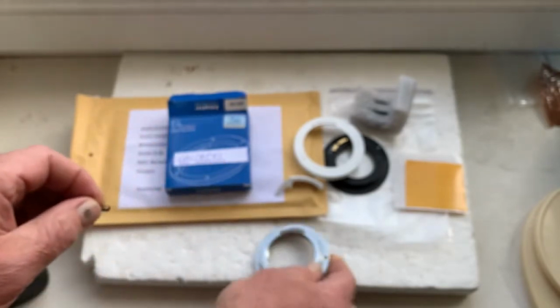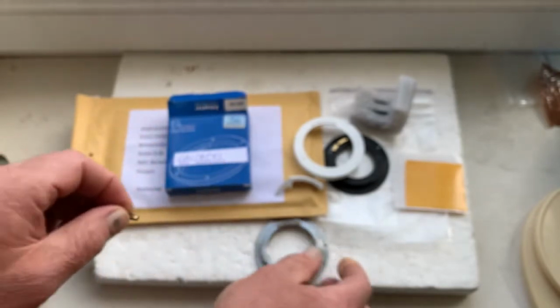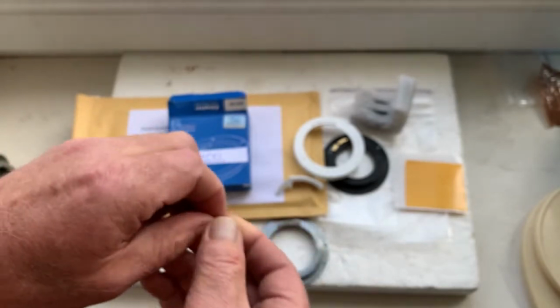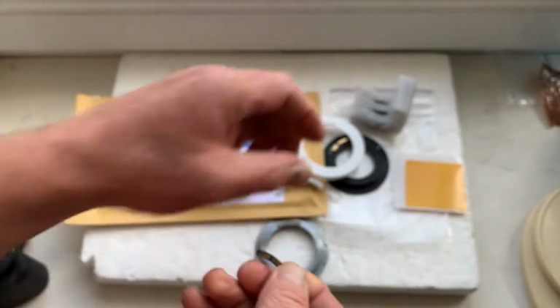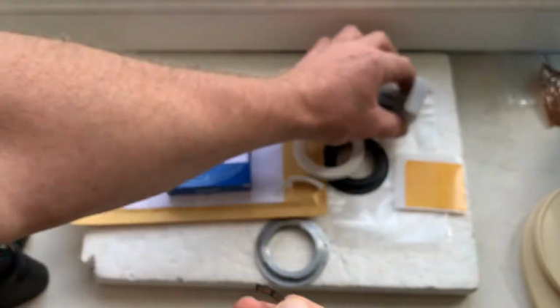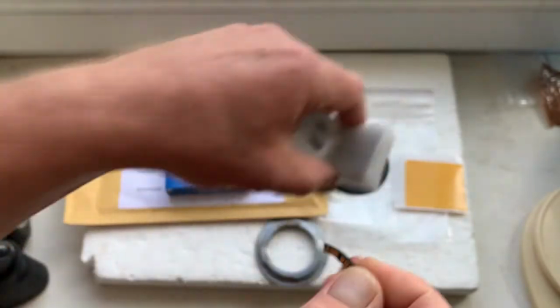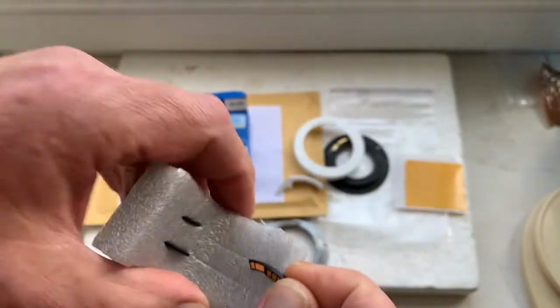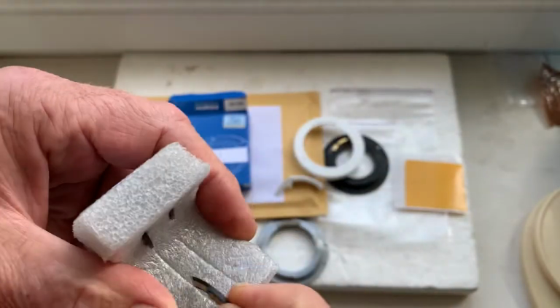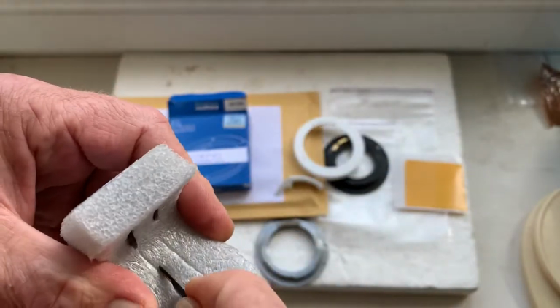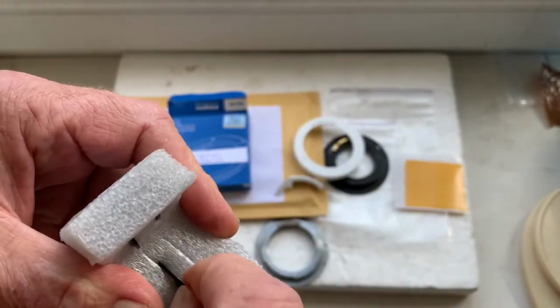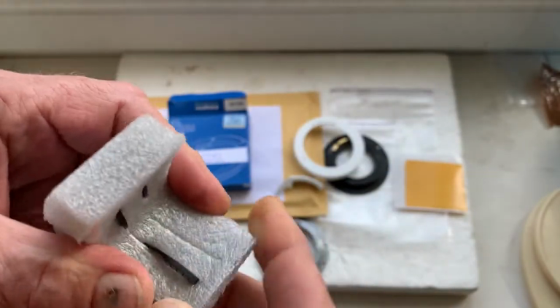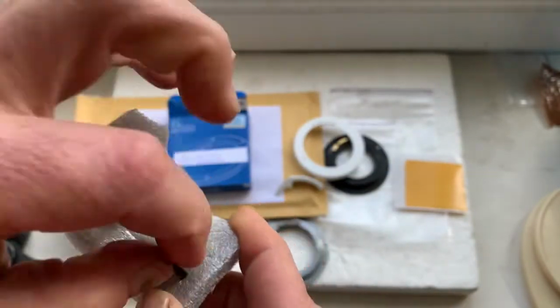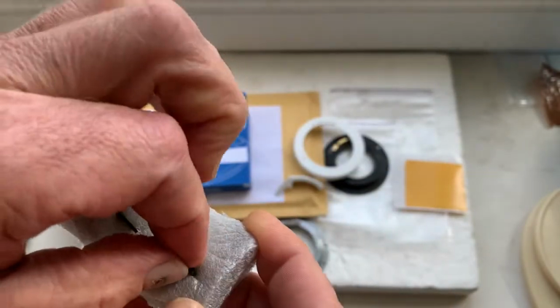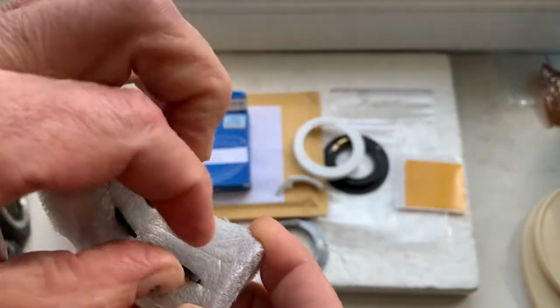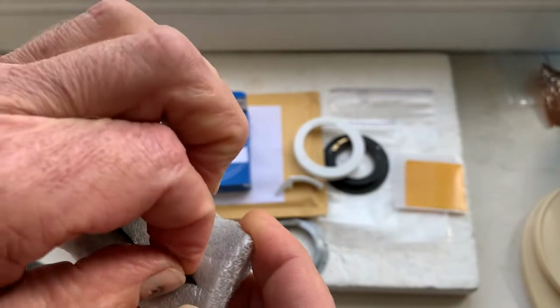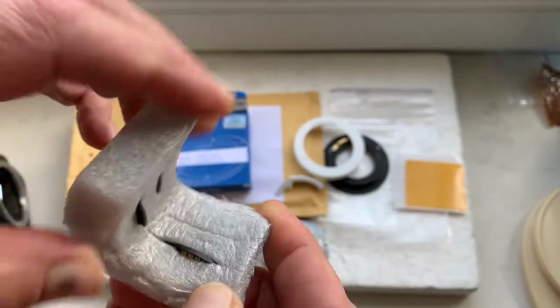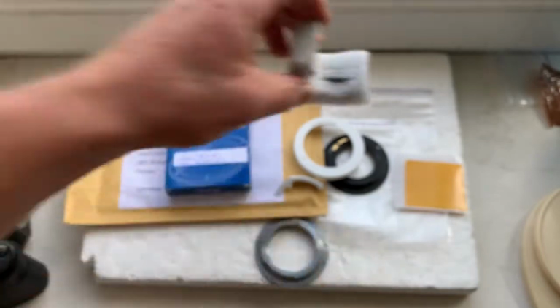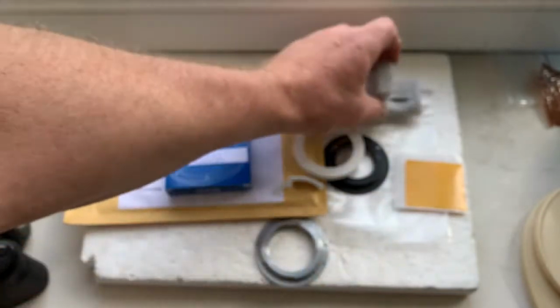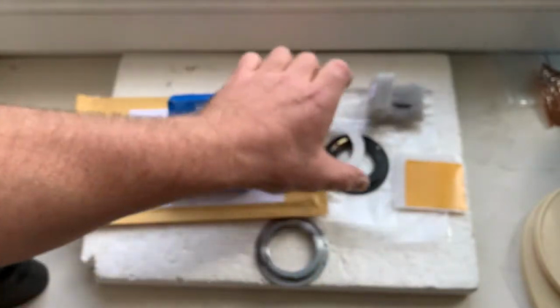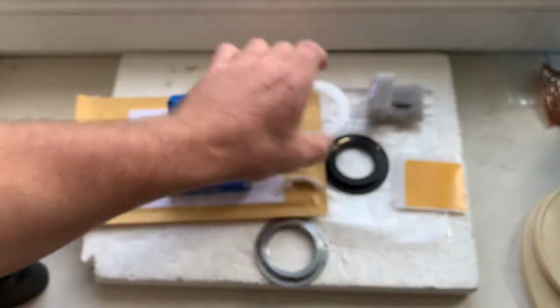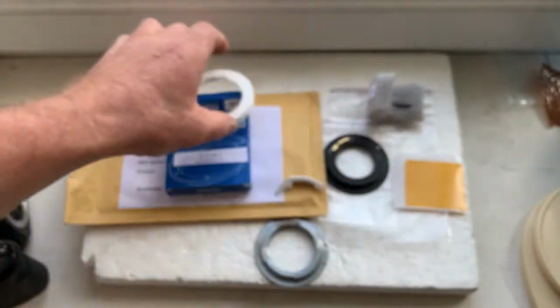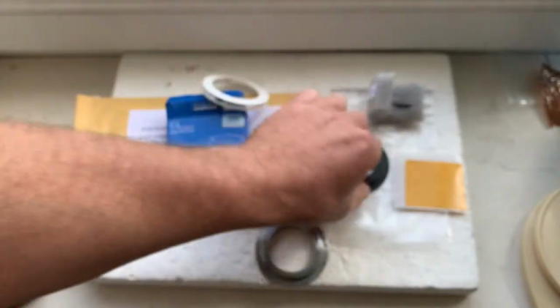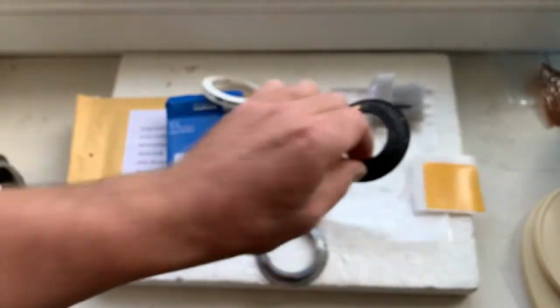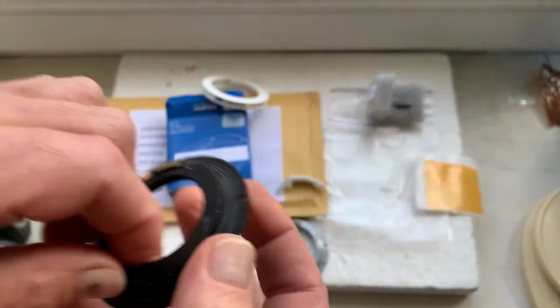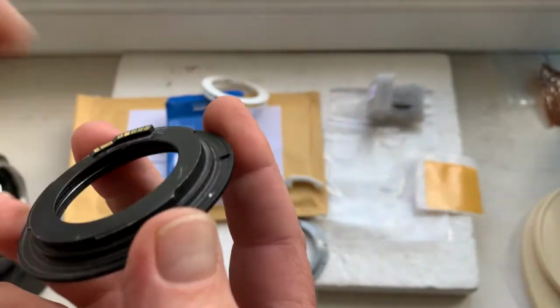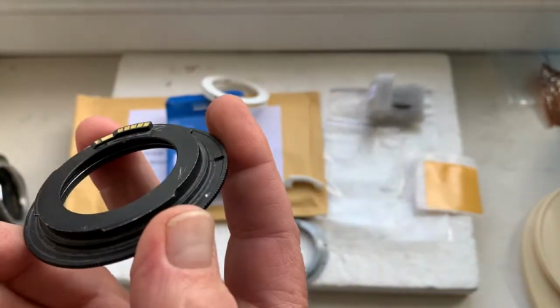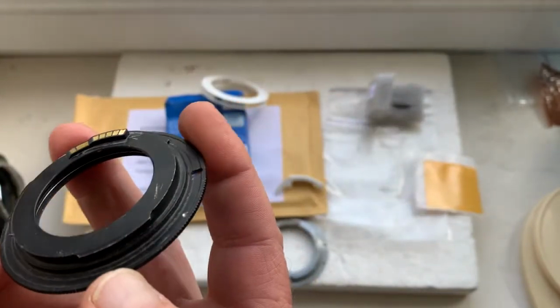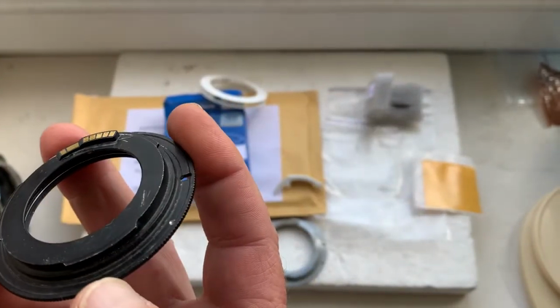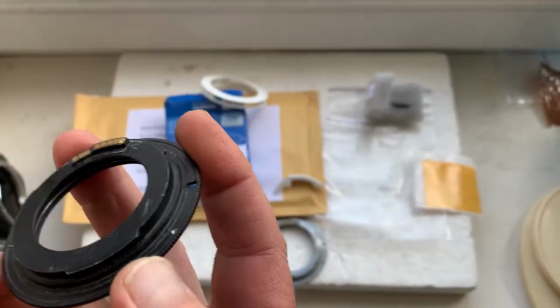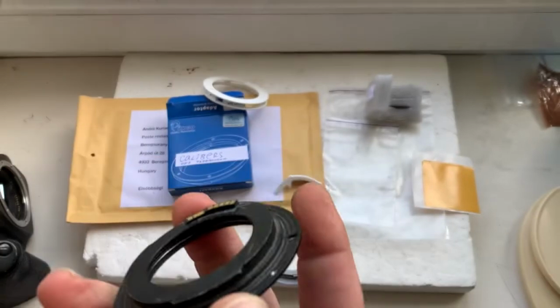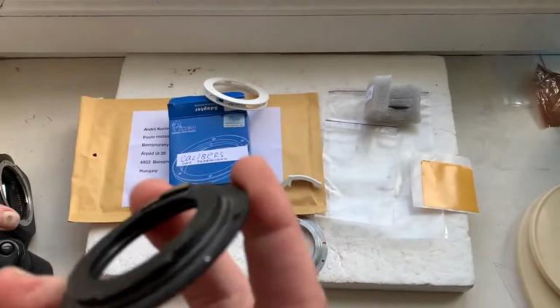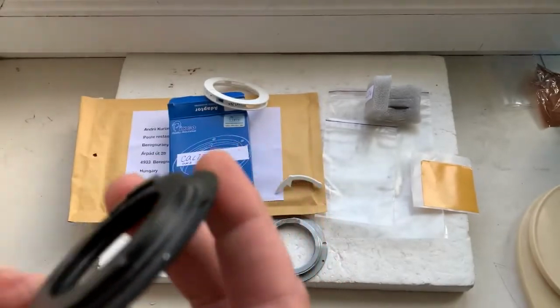This is chip number one, and here is the spare chip with the same data.